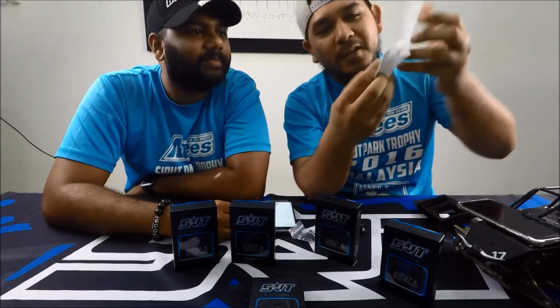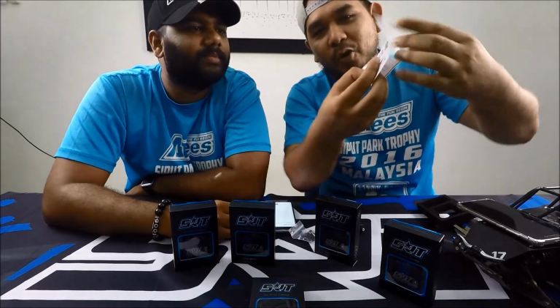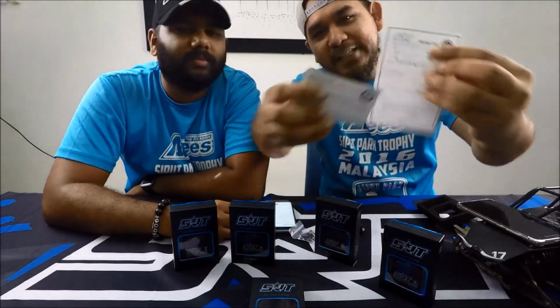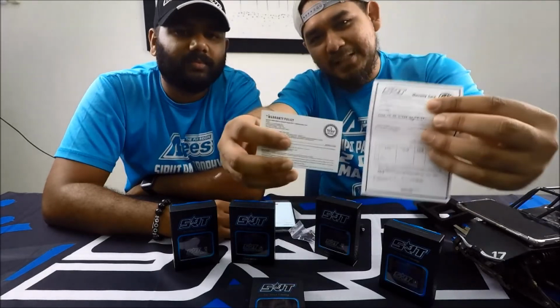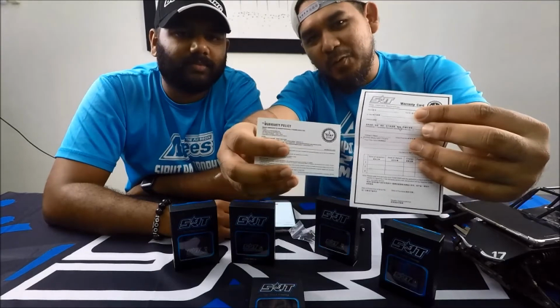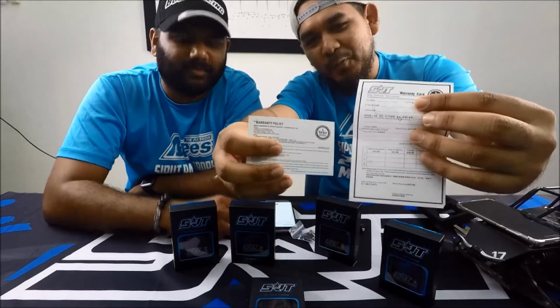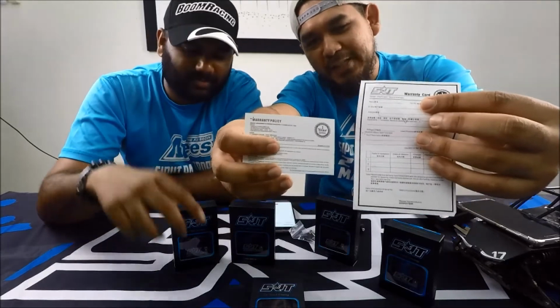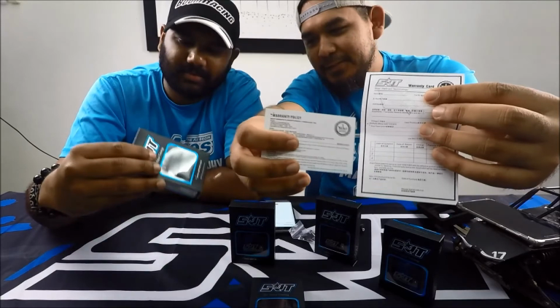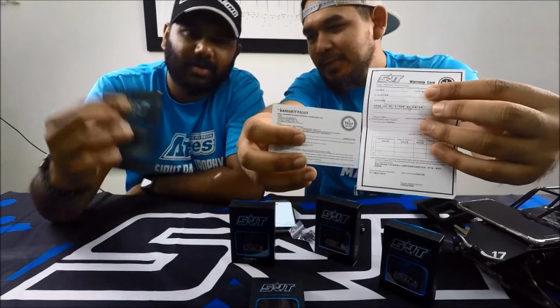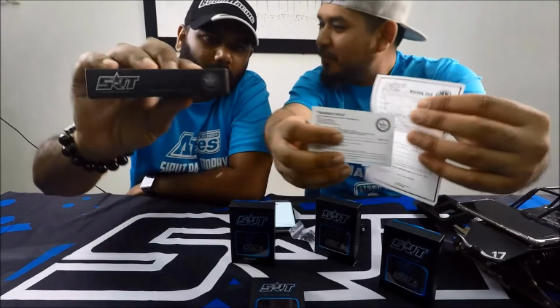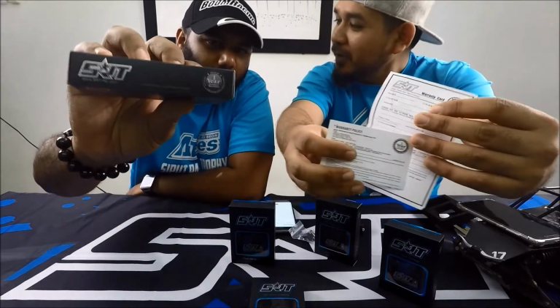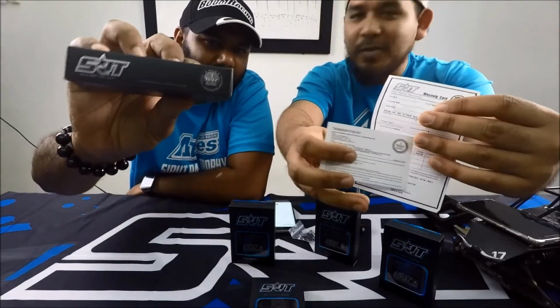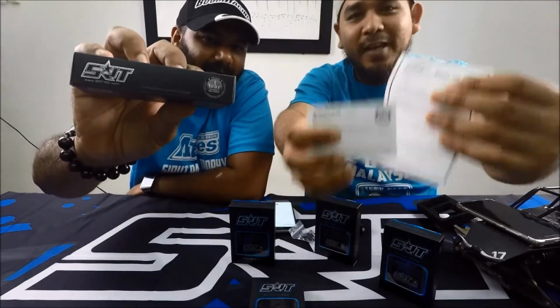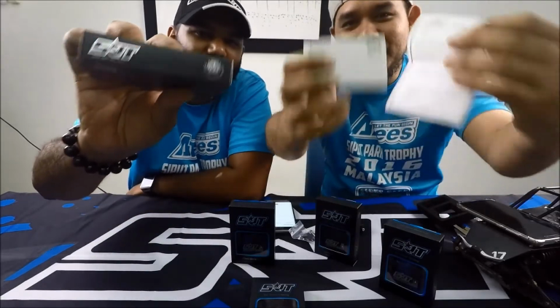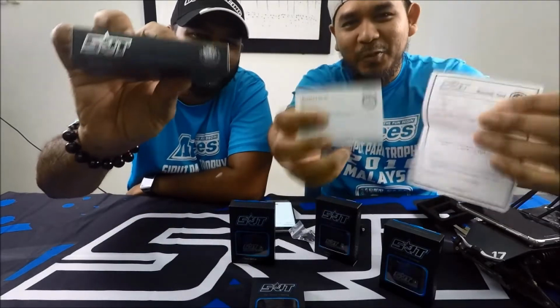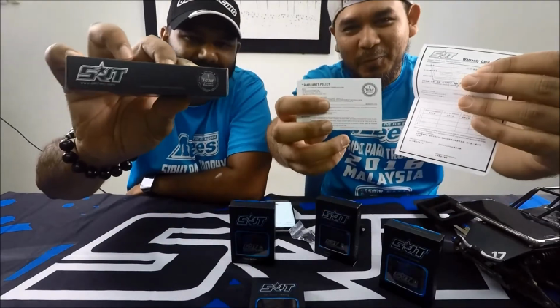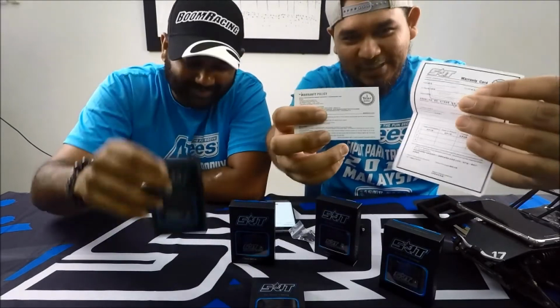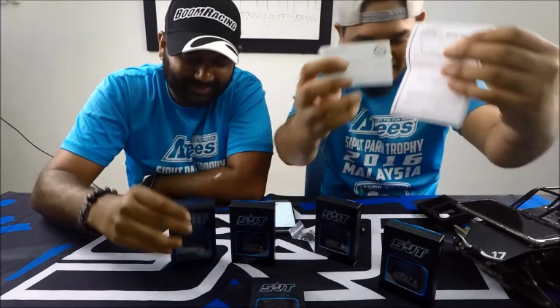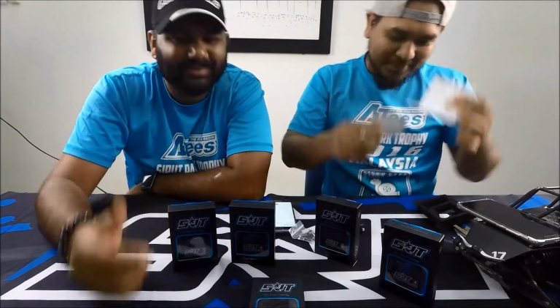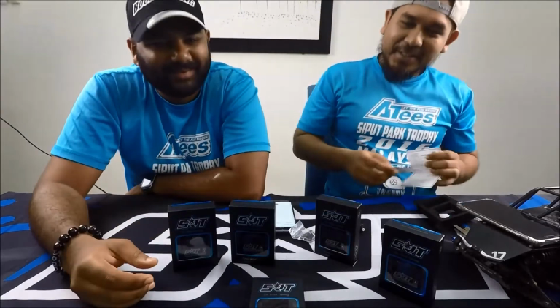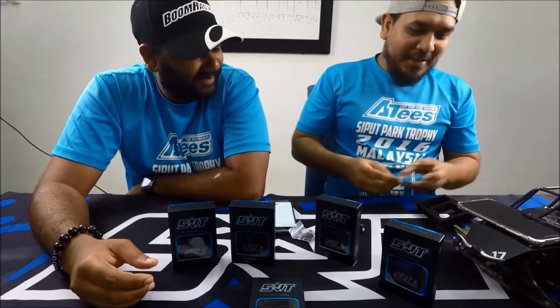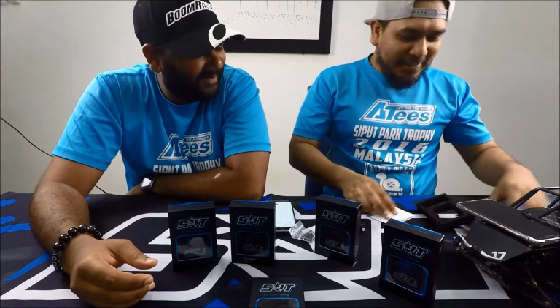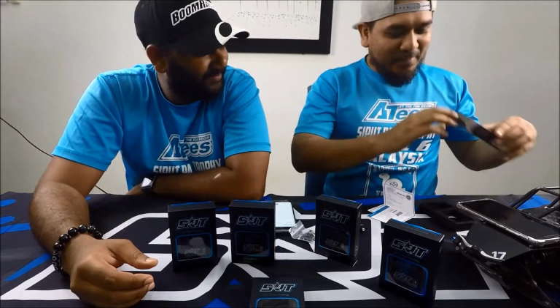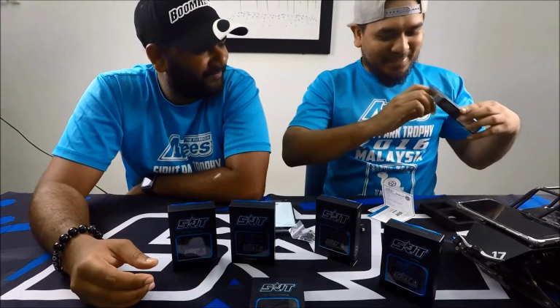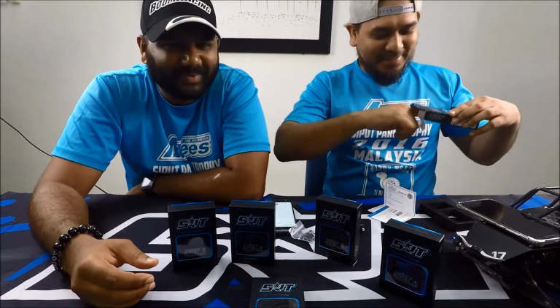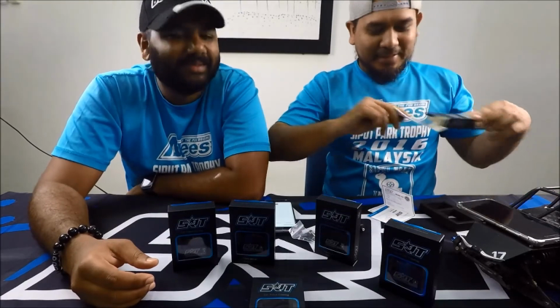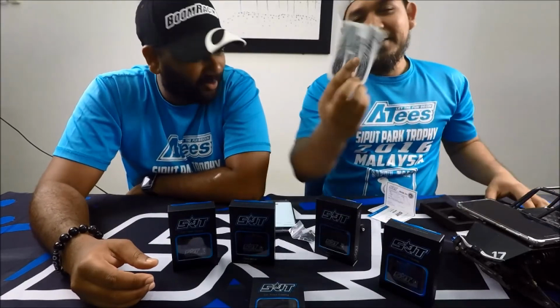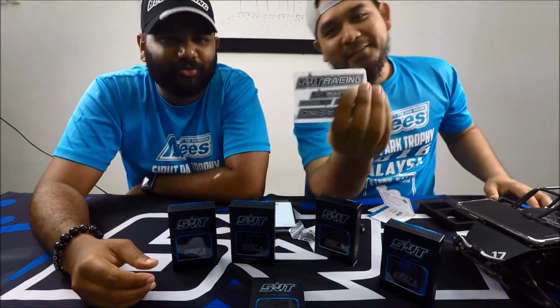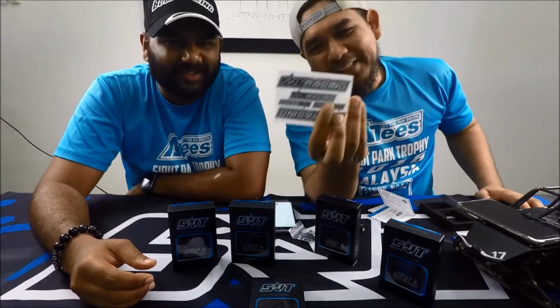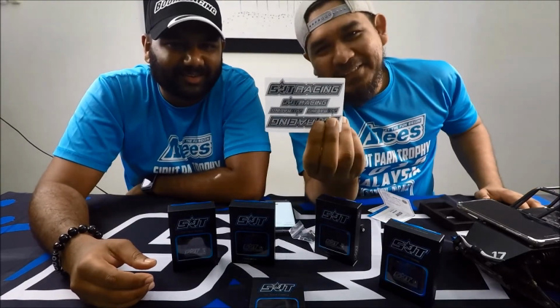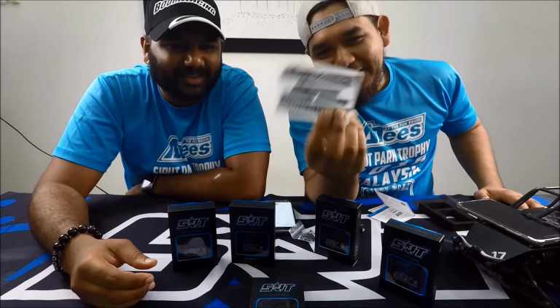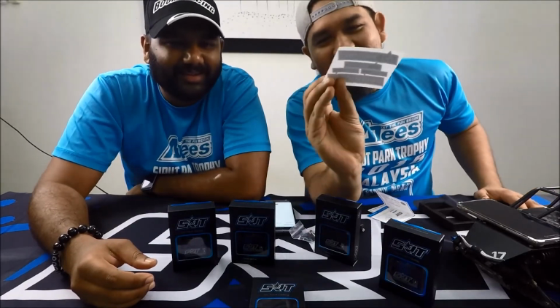This is the warranty card — the warranty policy. It comes with a one-year warranty. And the best part — of course, stickers!